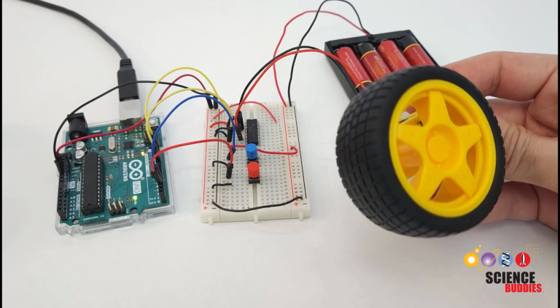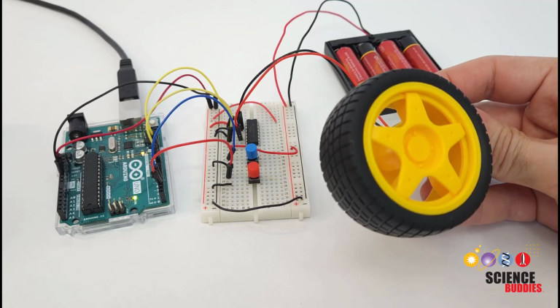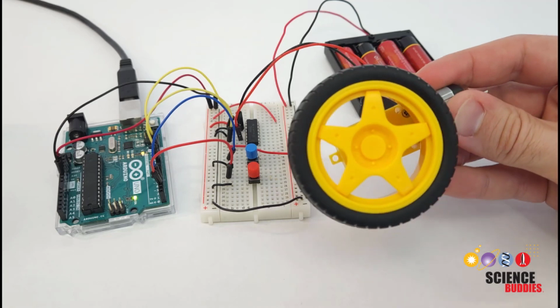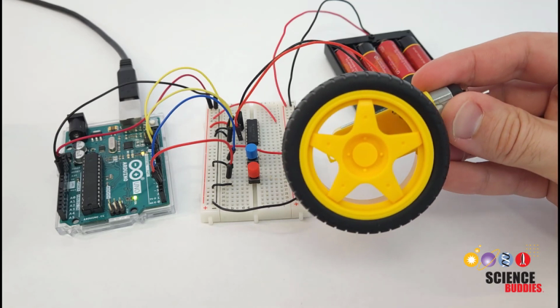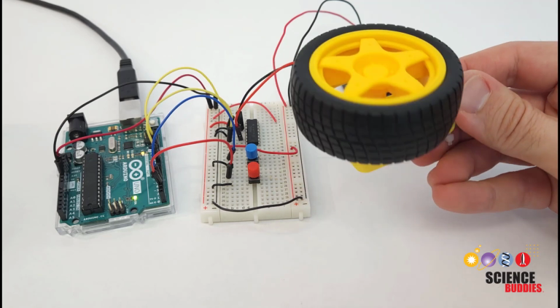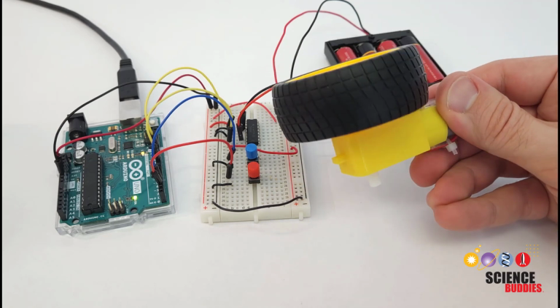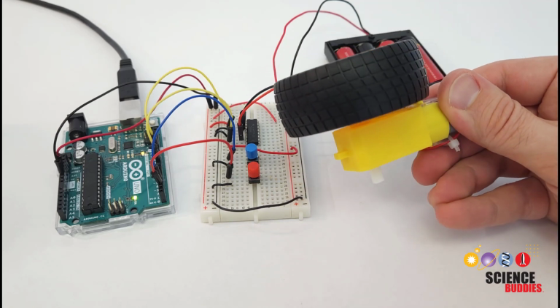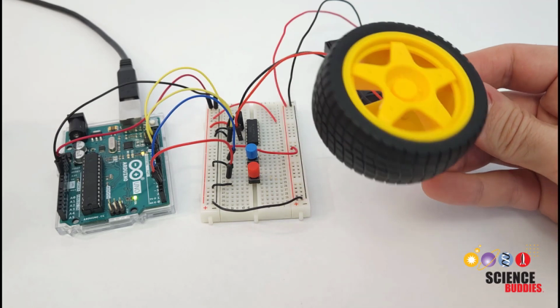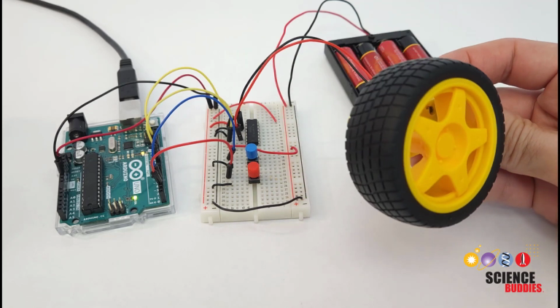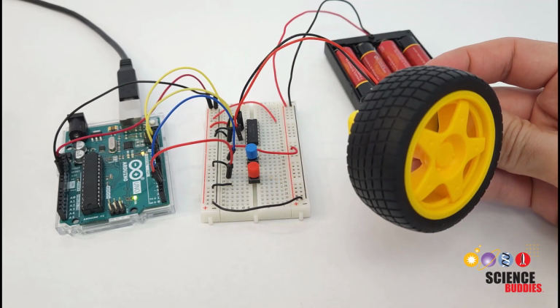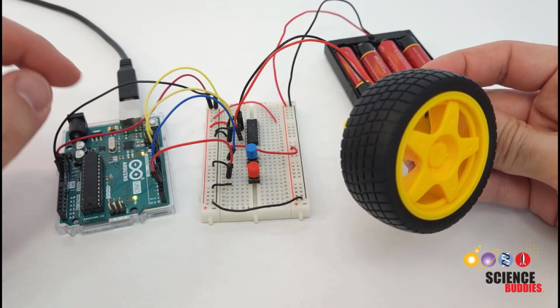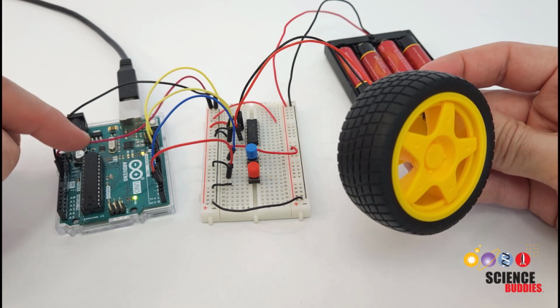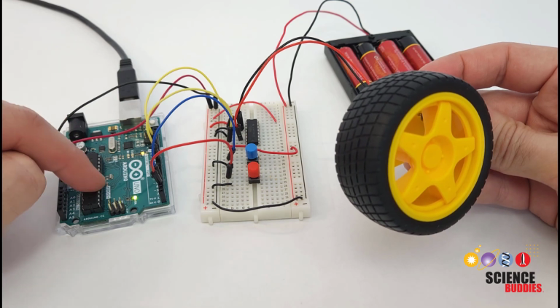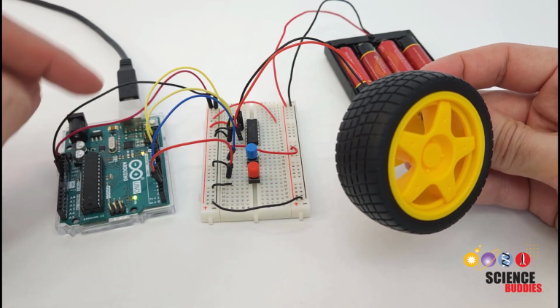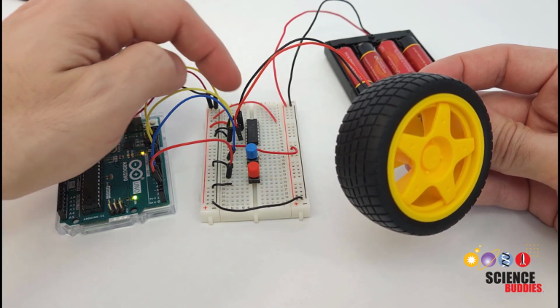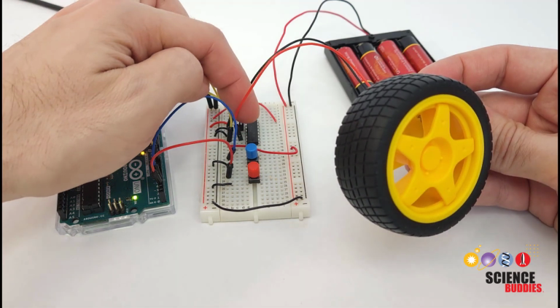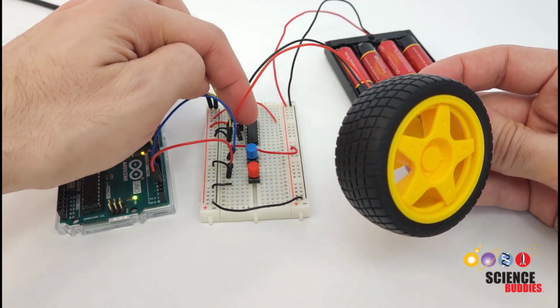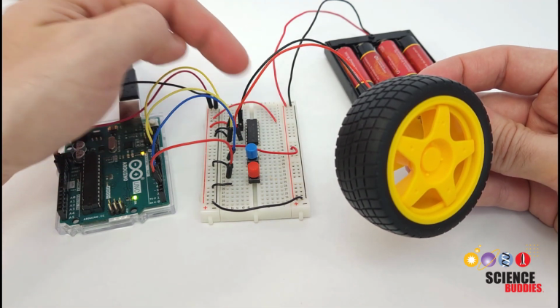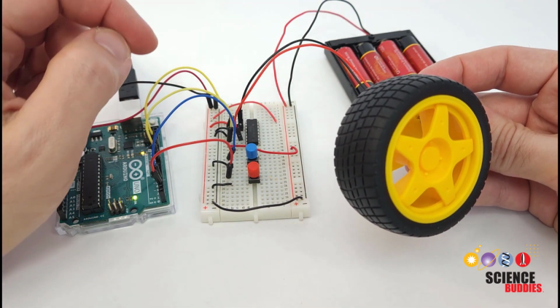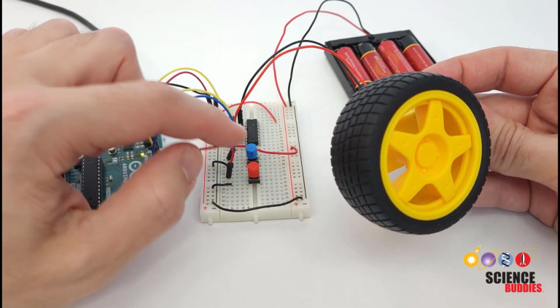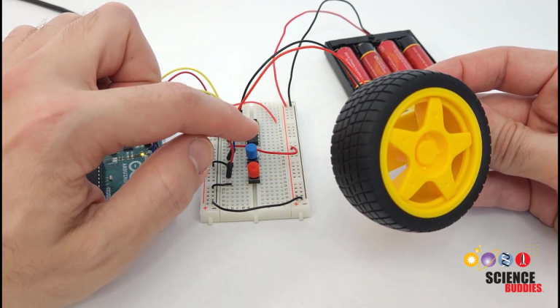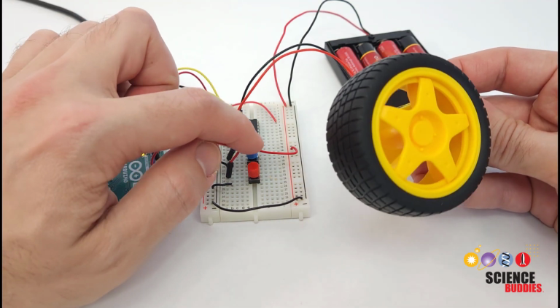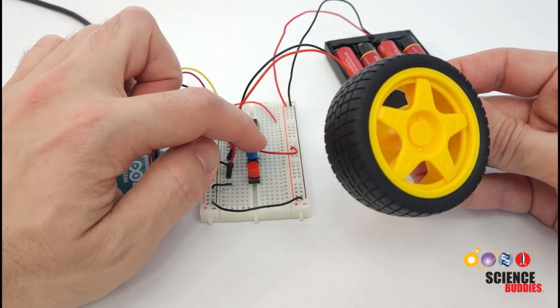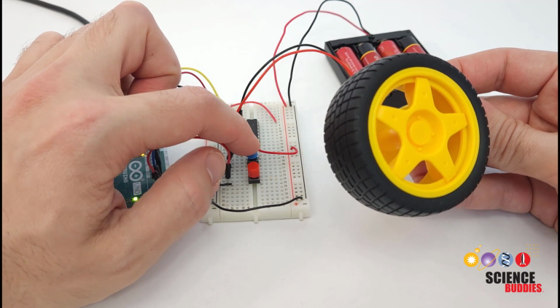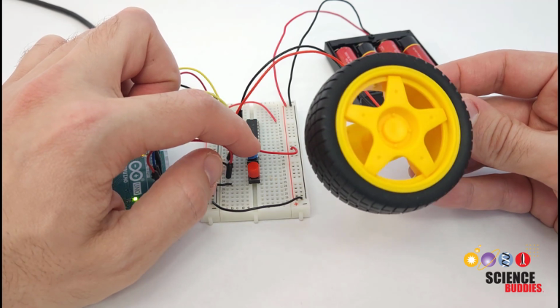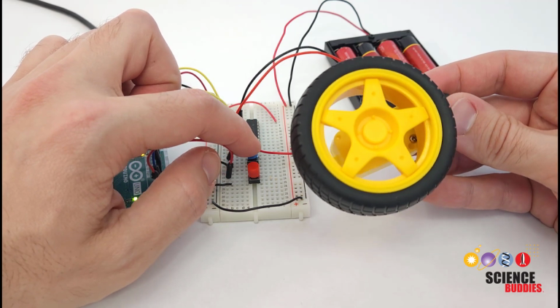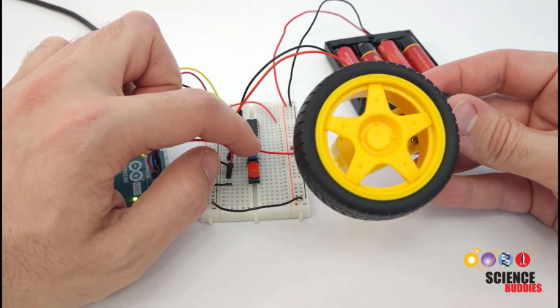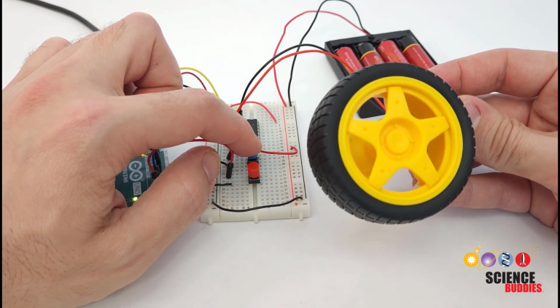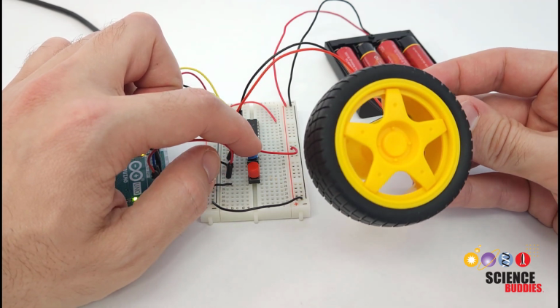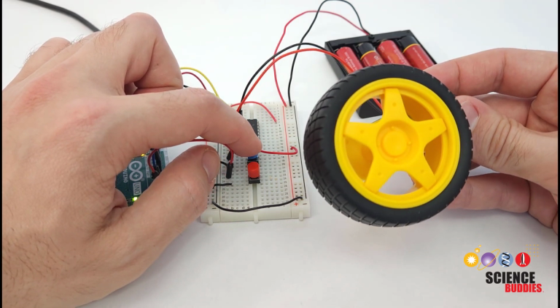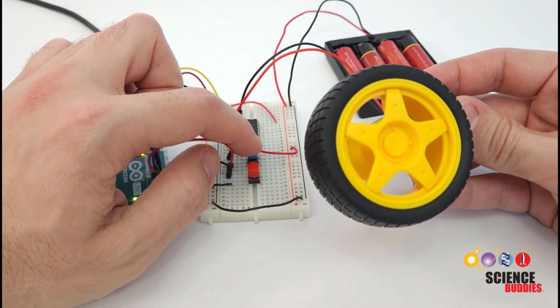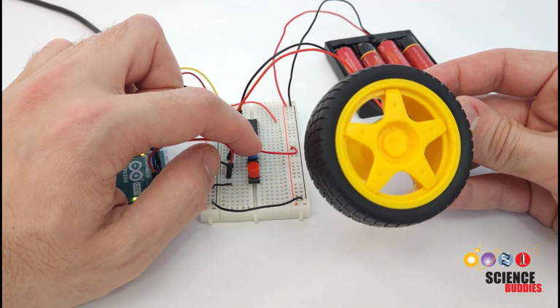In this video, I'll show you how to control the speed and direction of a DC motor using an Arduino and a chip called an H-bridge. As you can see here, I have two buttons, and I can use the two buttons to control which direction the motor rotates.